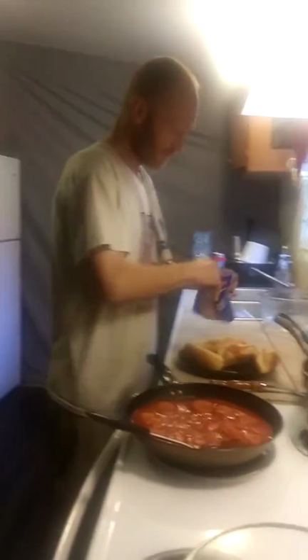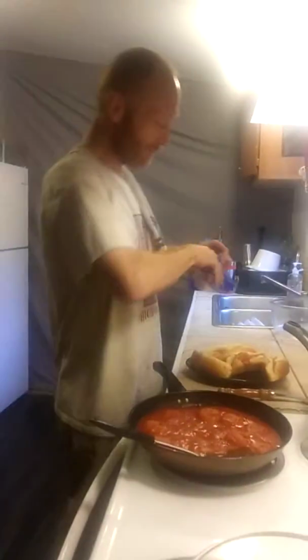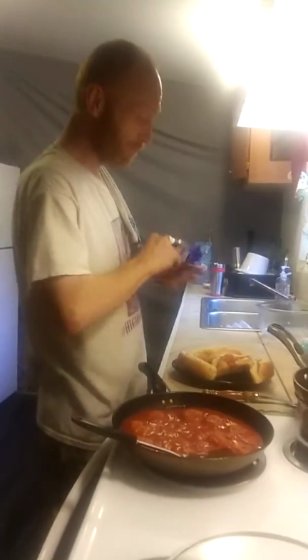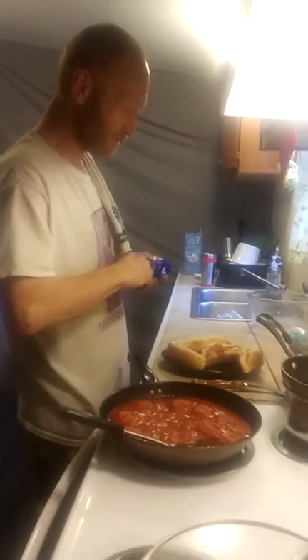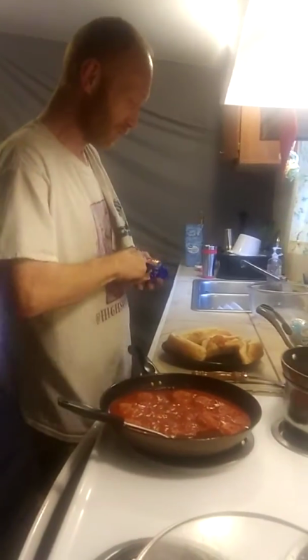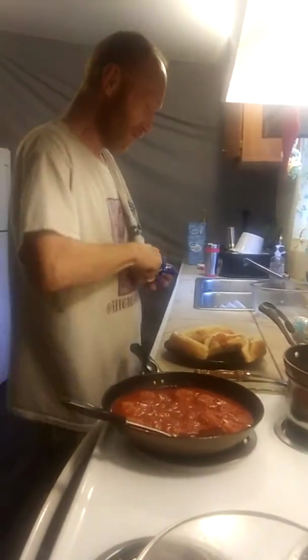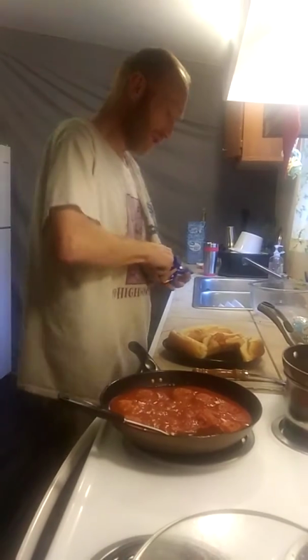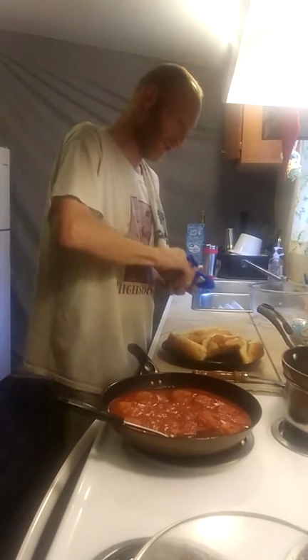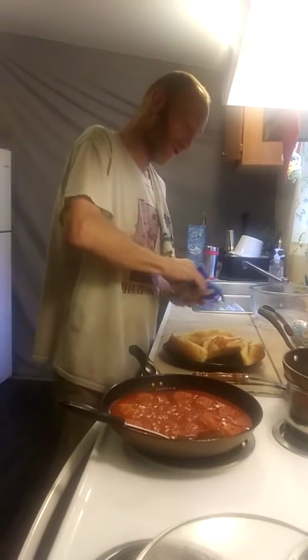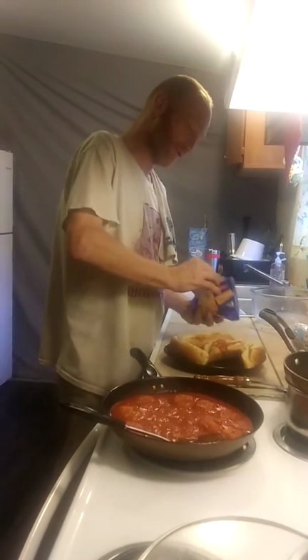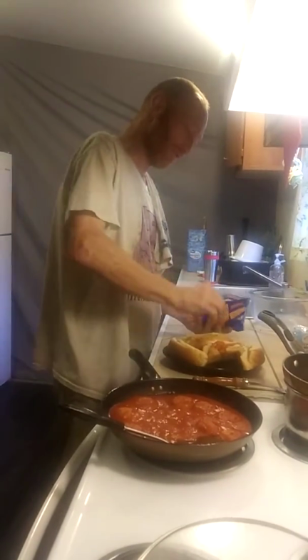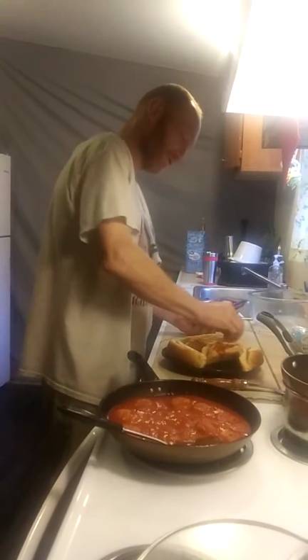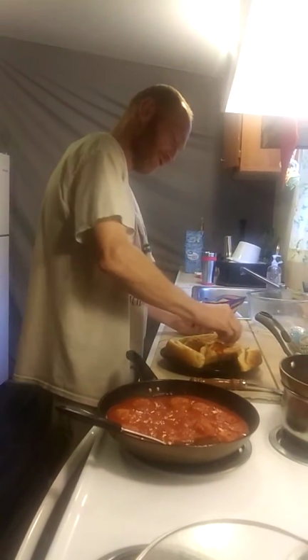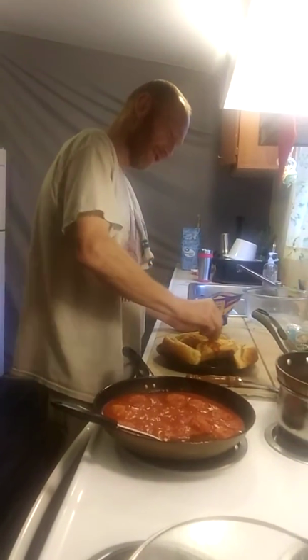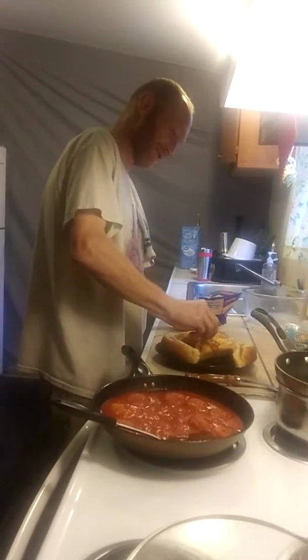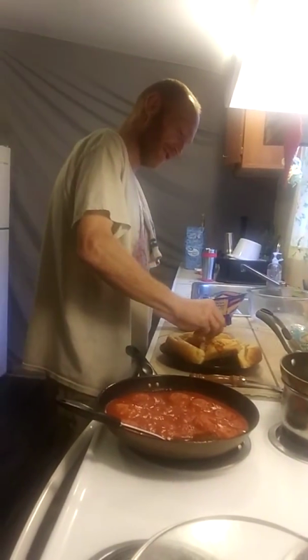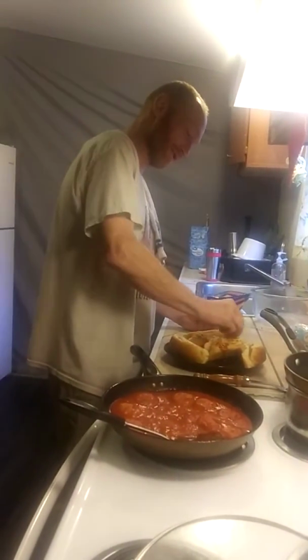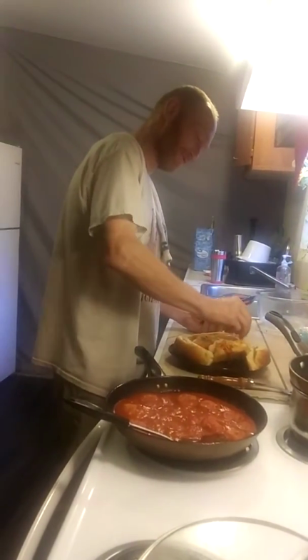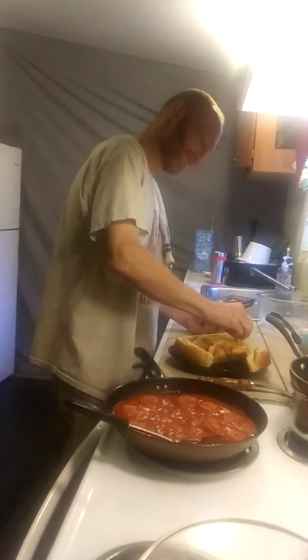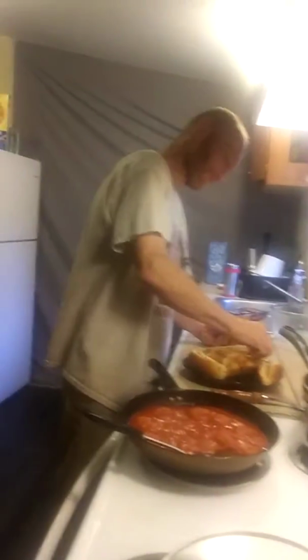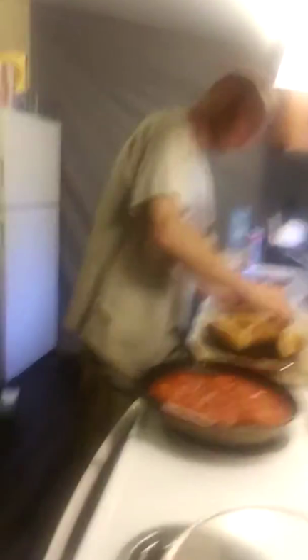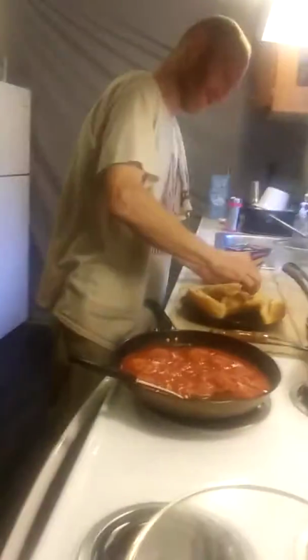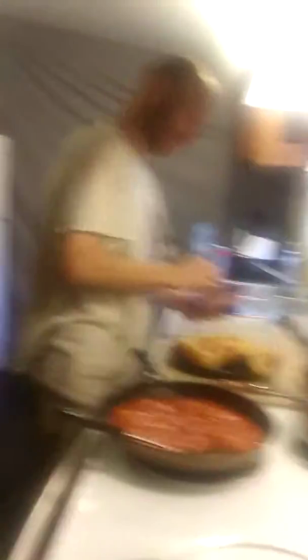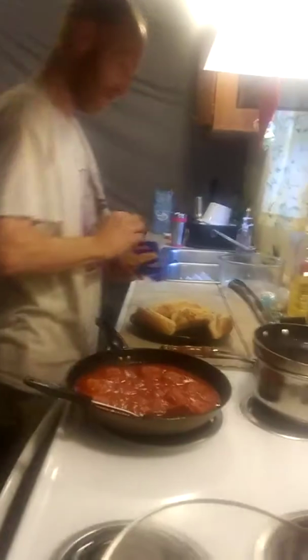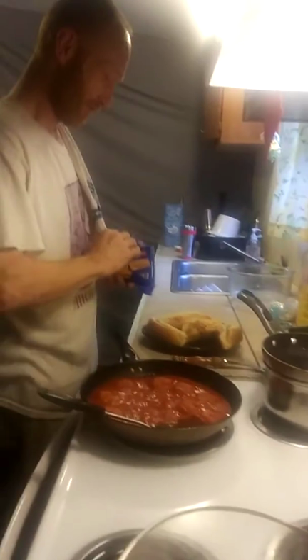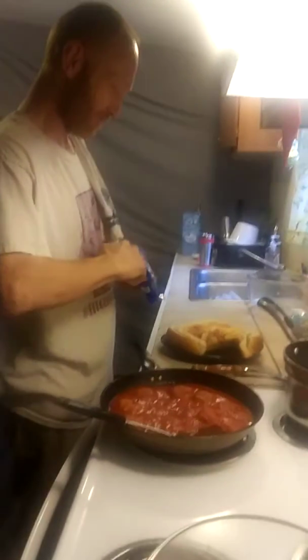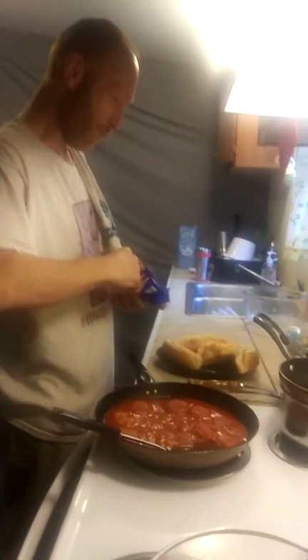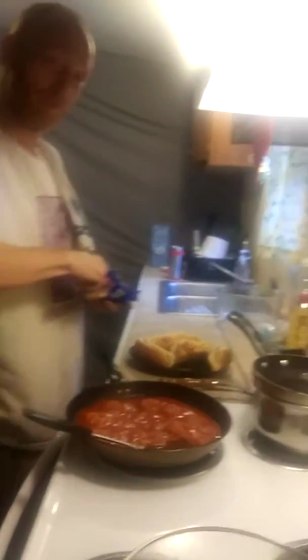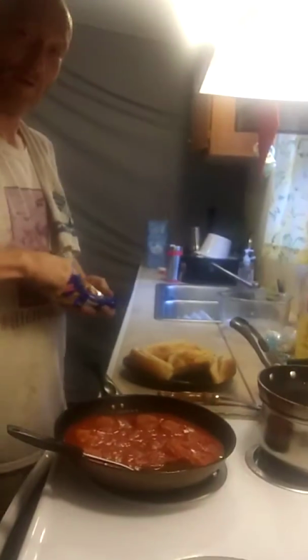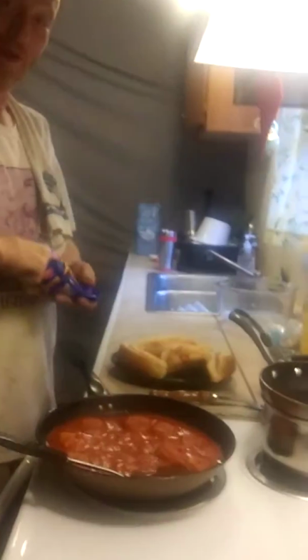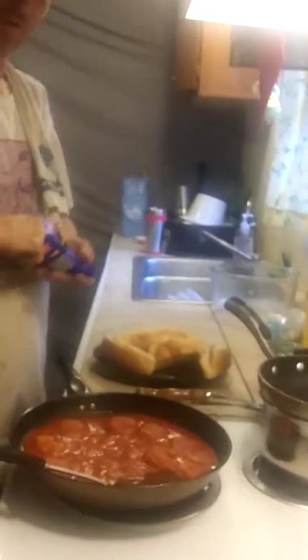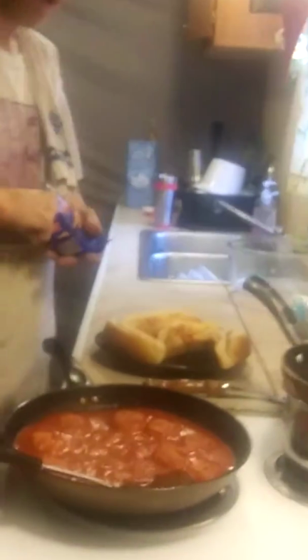We need to put some more cheesy gooeyness on my balls here so that they taste delicious. I just want them to melt in their mouths.